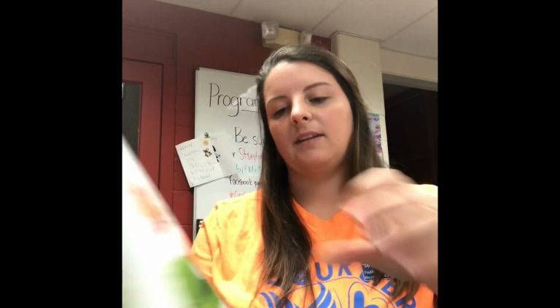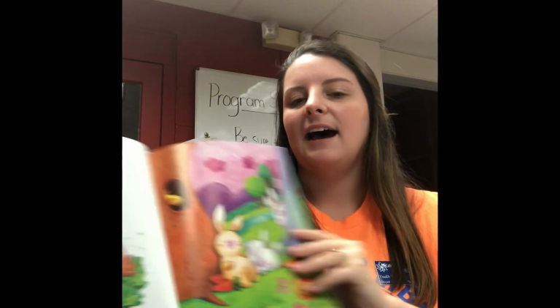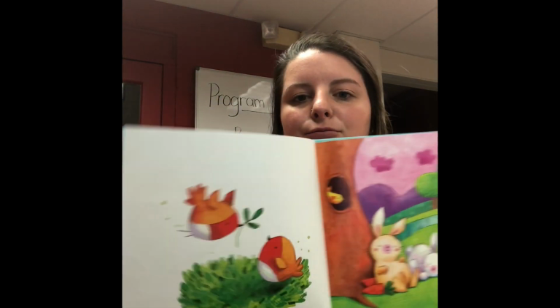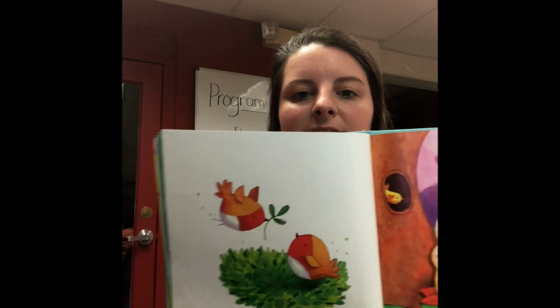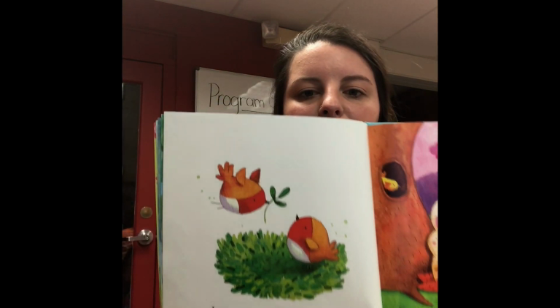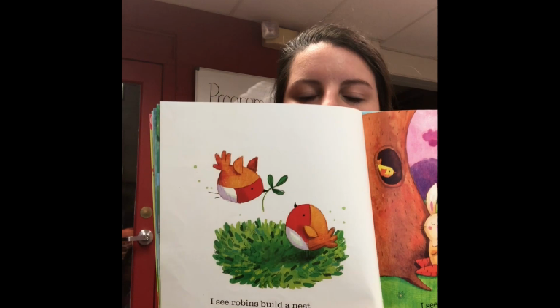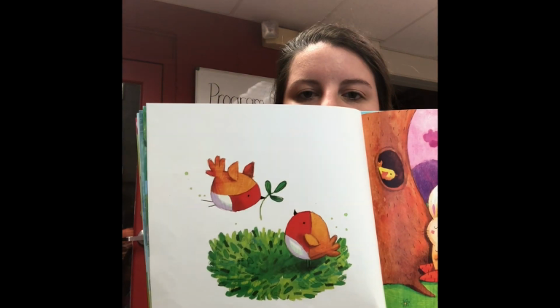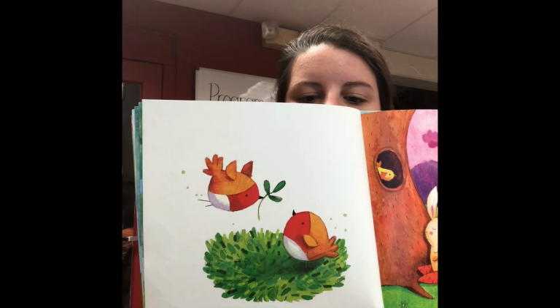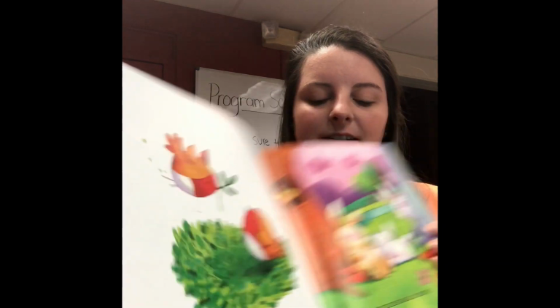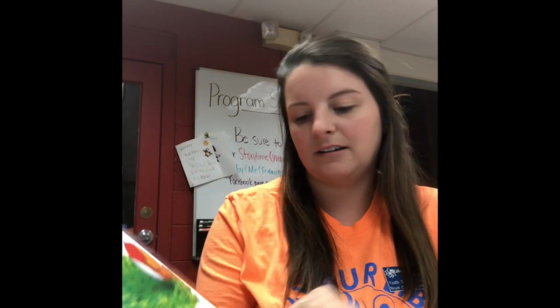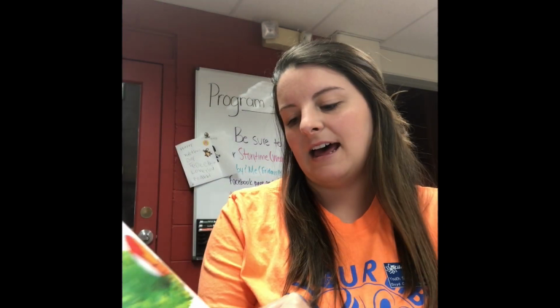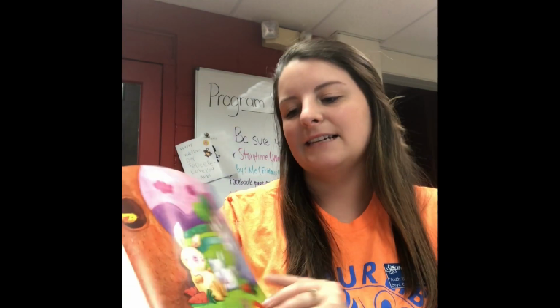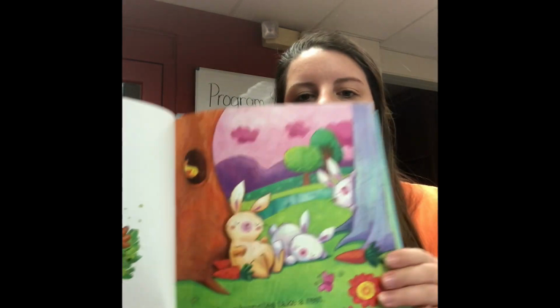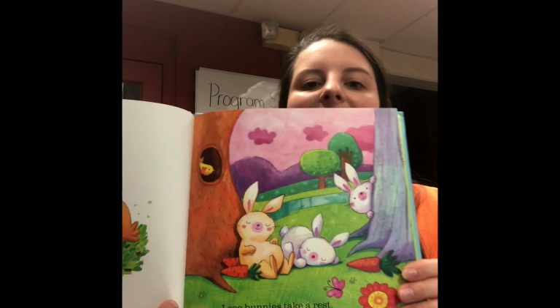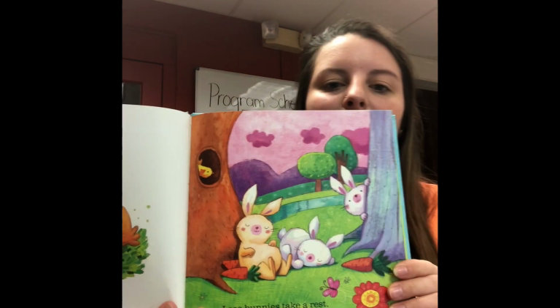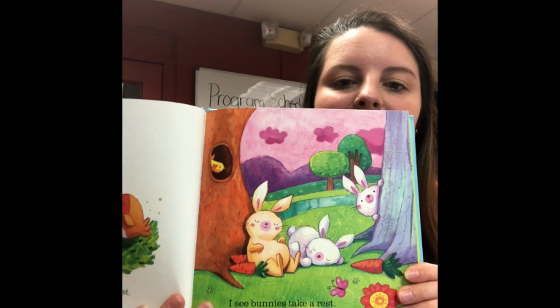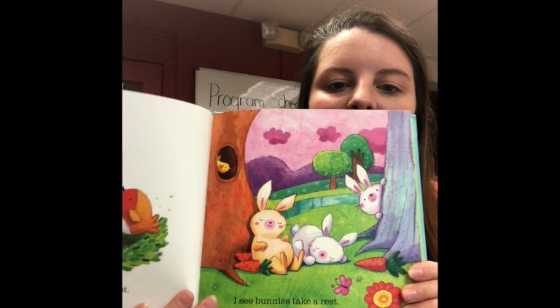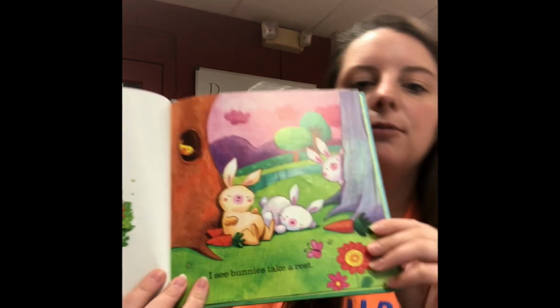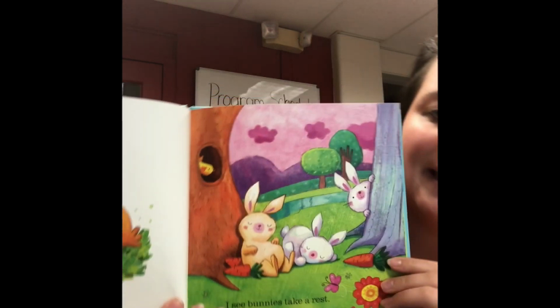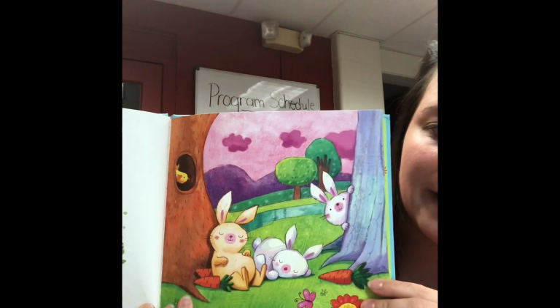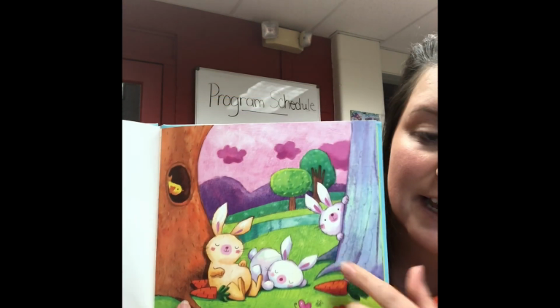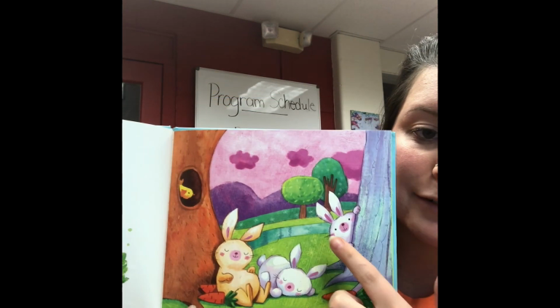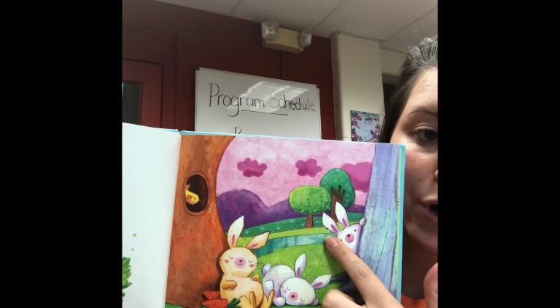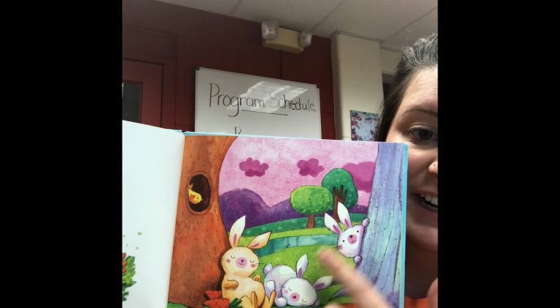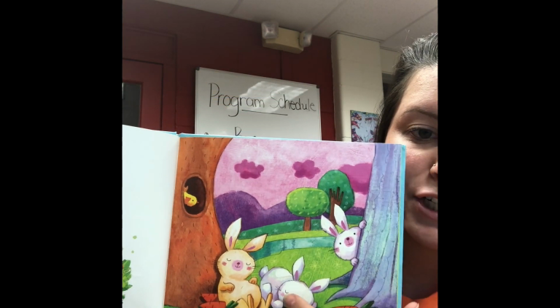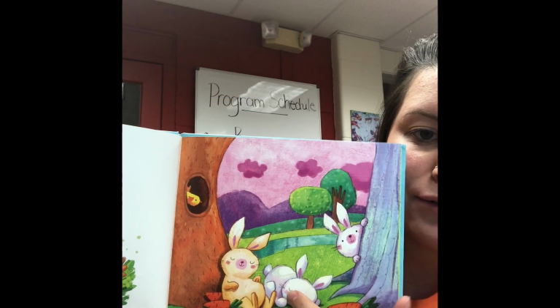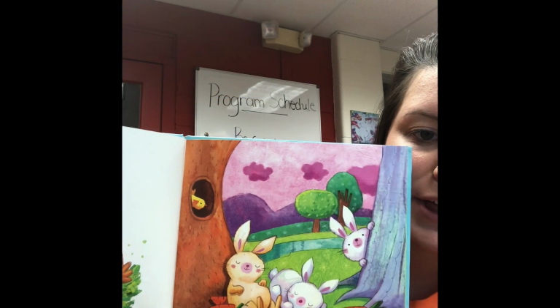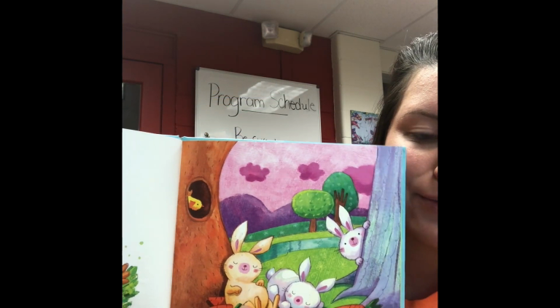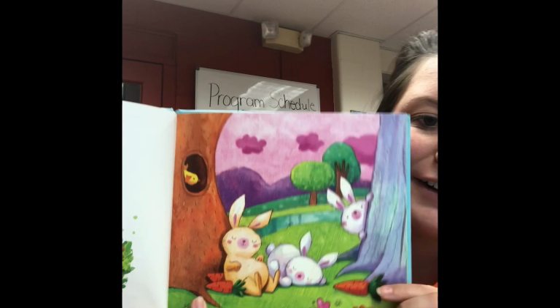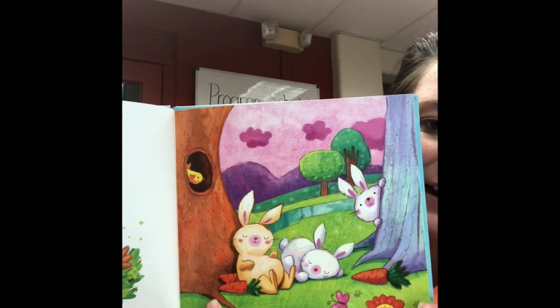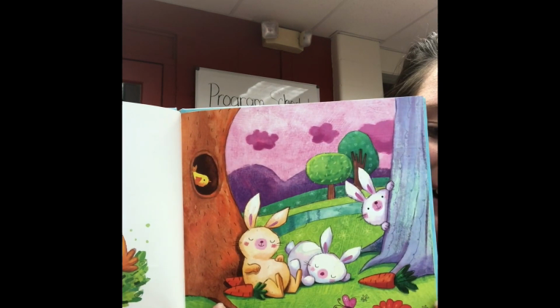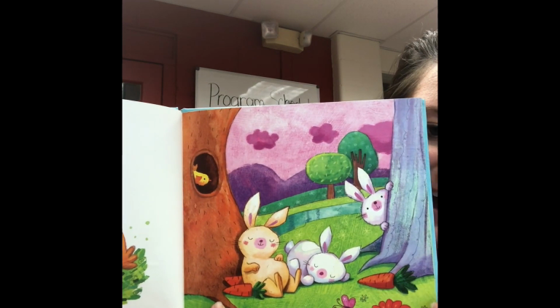I see robins build a nest, I see bunnies take a rest. You all help me count the bunnies — there's one, two, three little bunnies taking a nap.